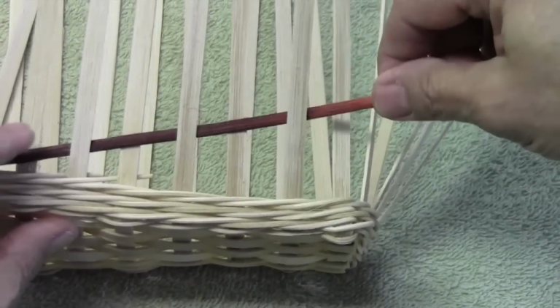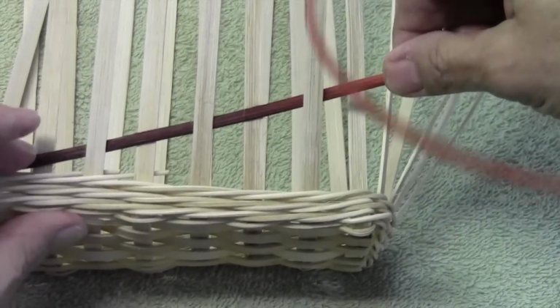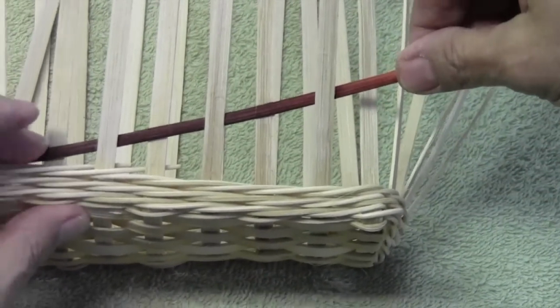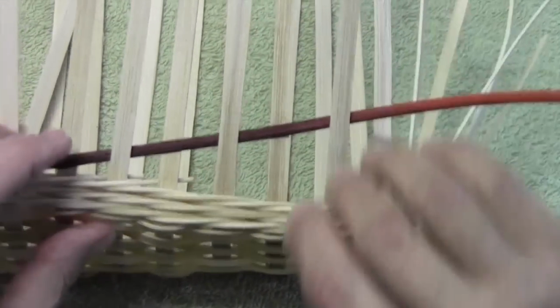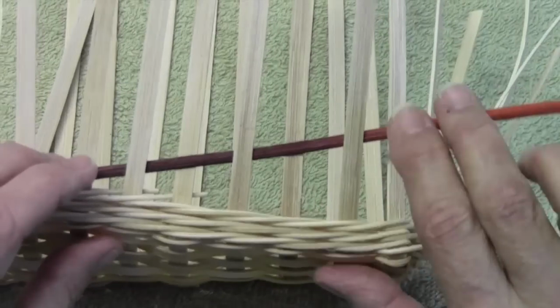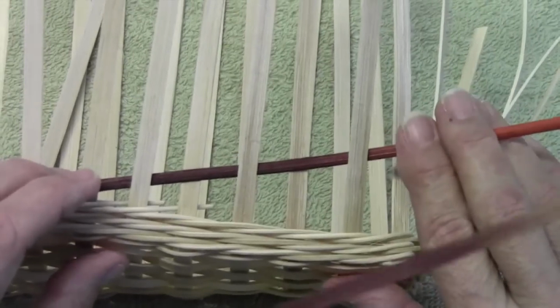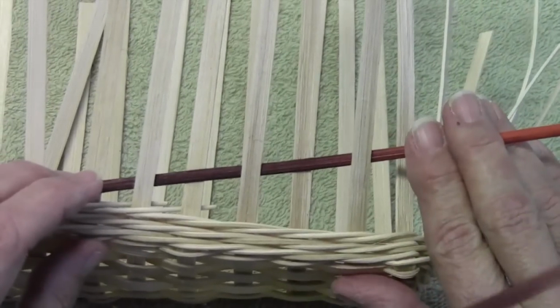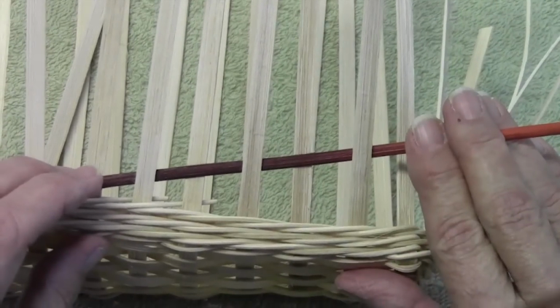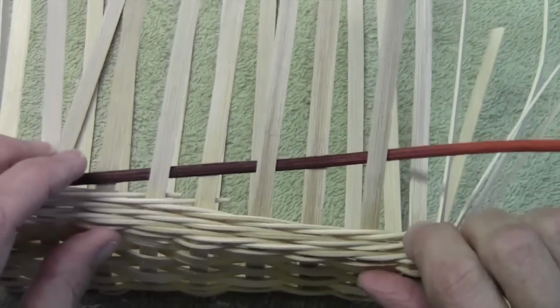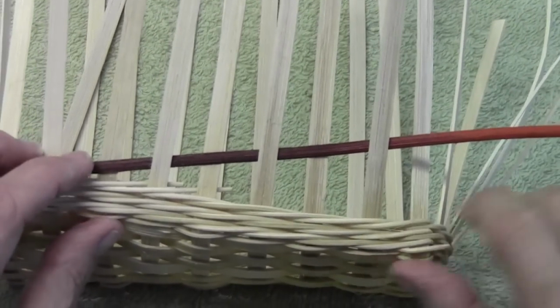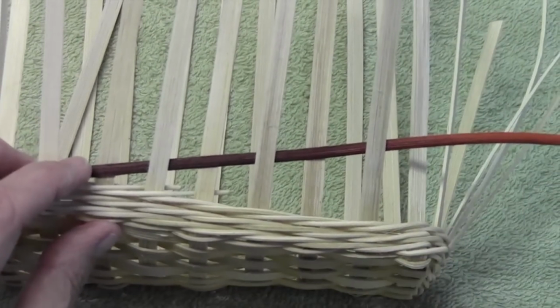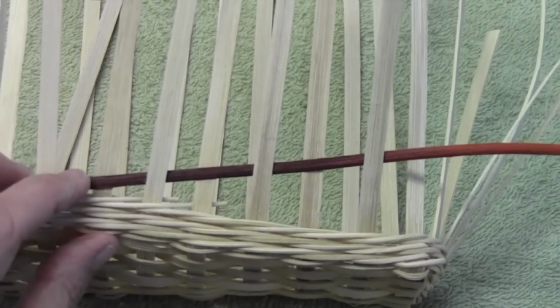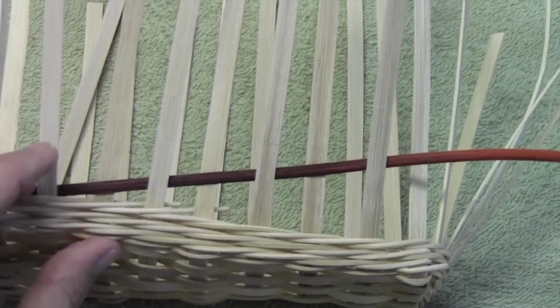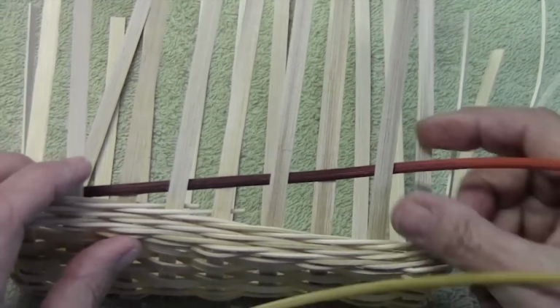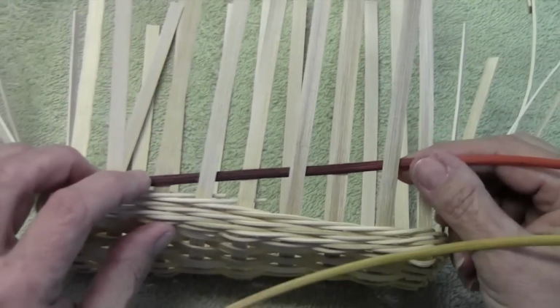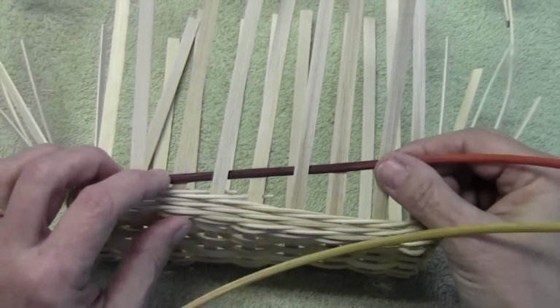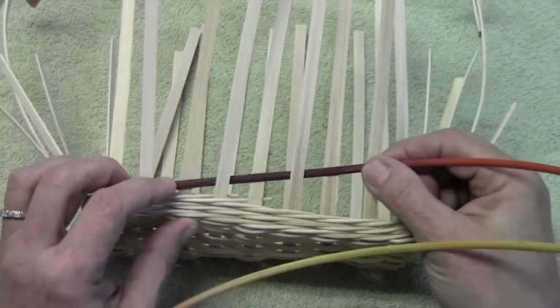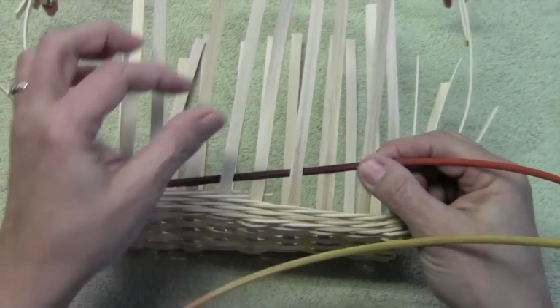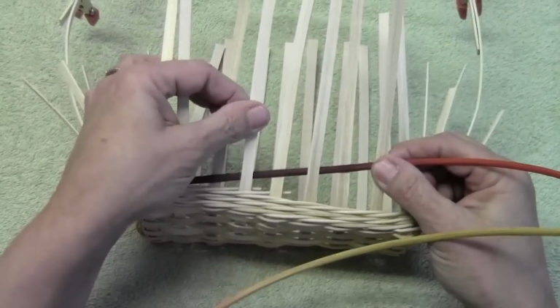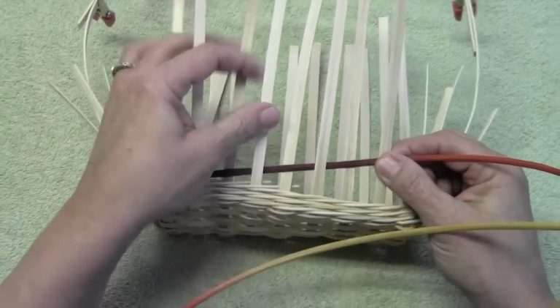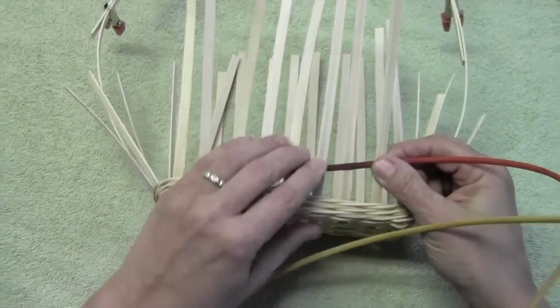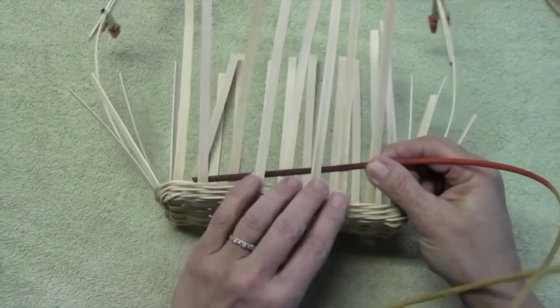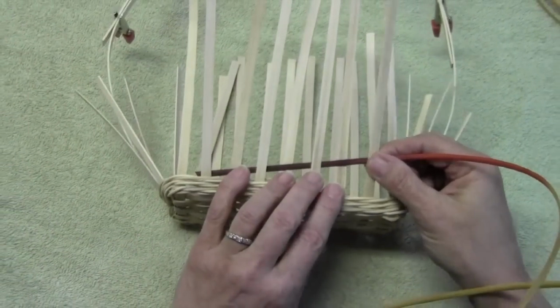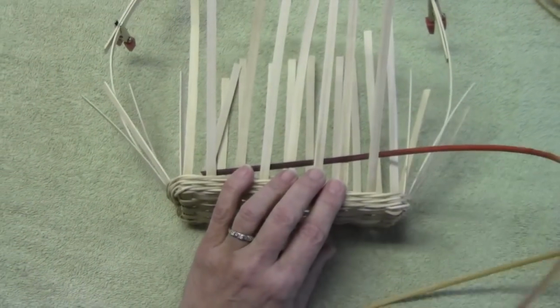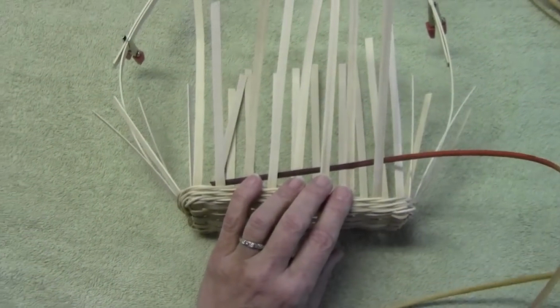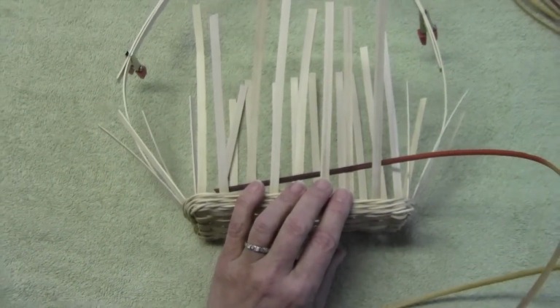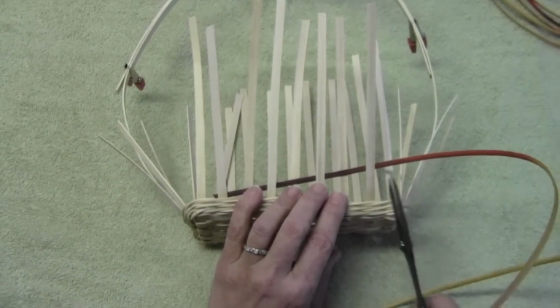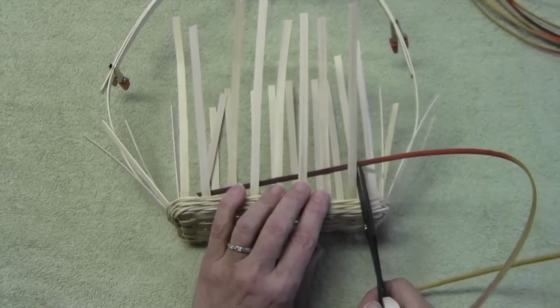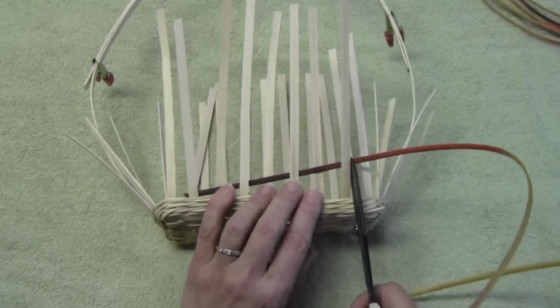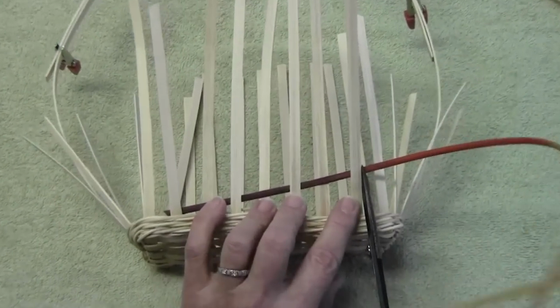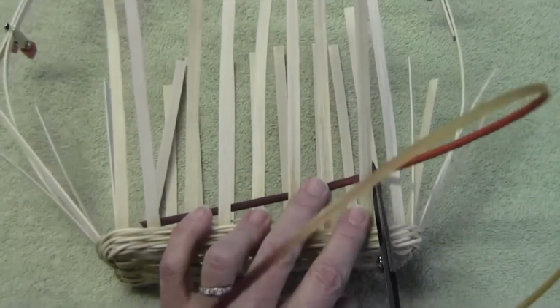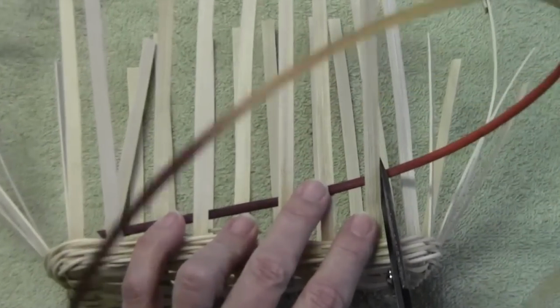Now they're going to be at this kind of angle right here. I do not wet this reed — I weave it dry. At this place, I'm going to cut my weaver behind that spoke.